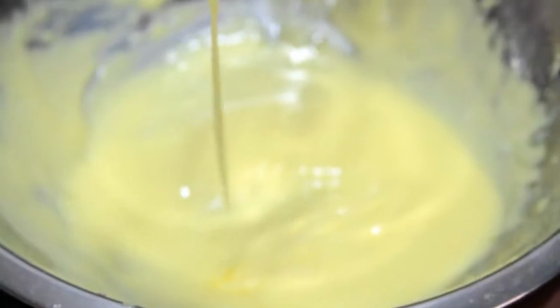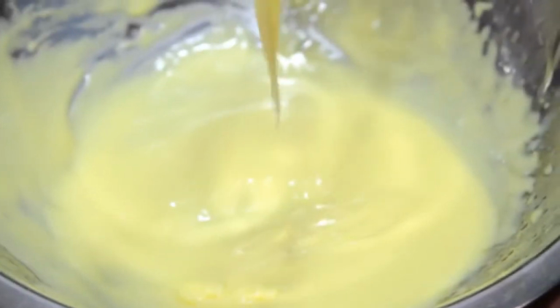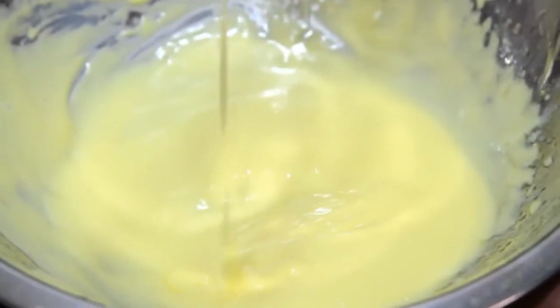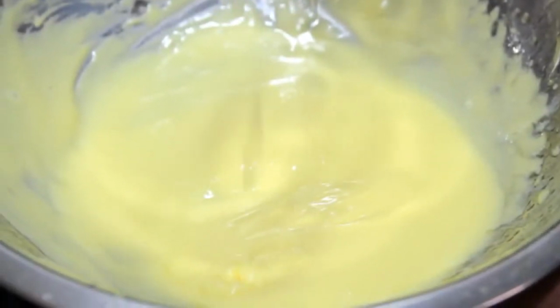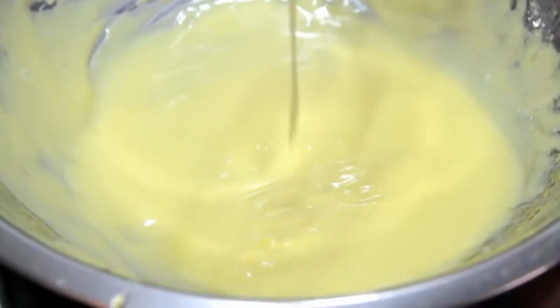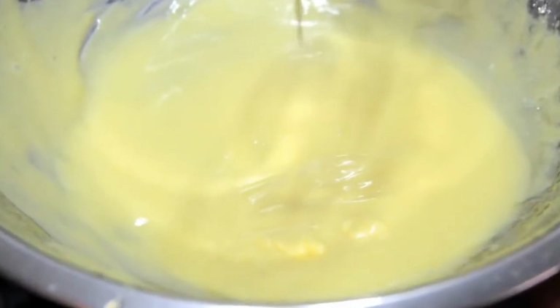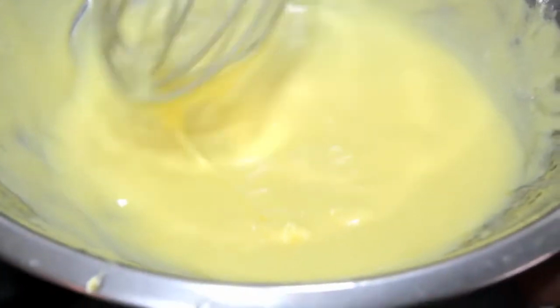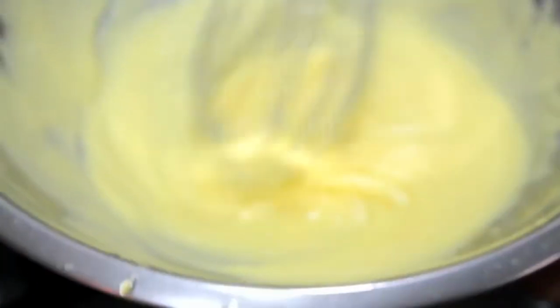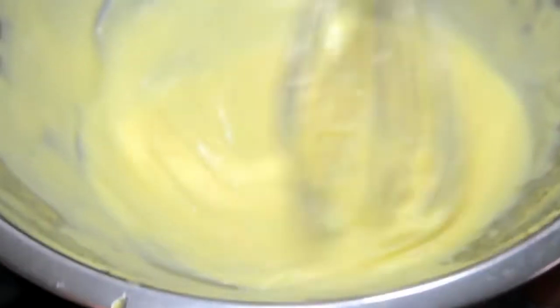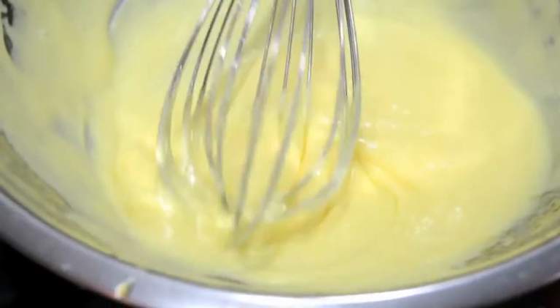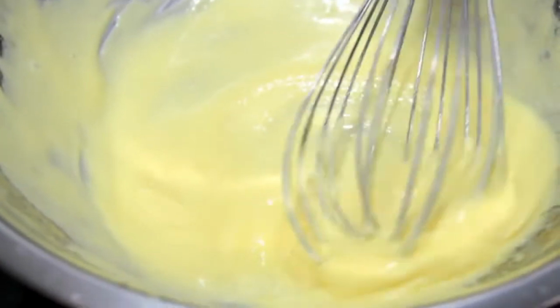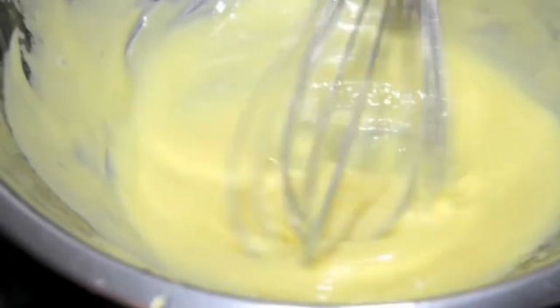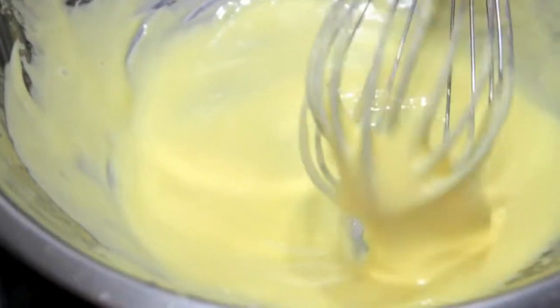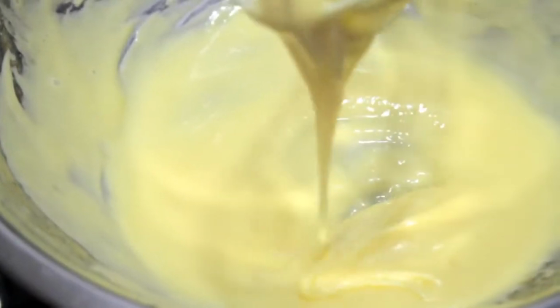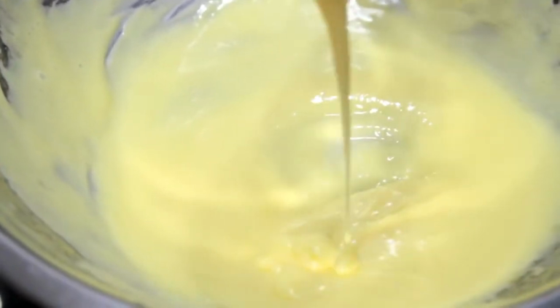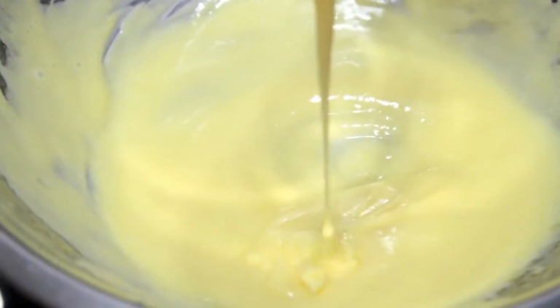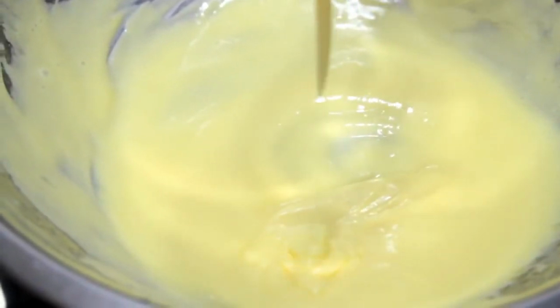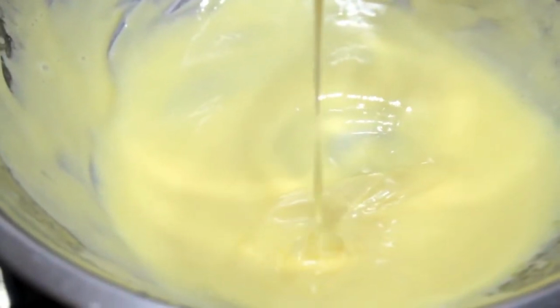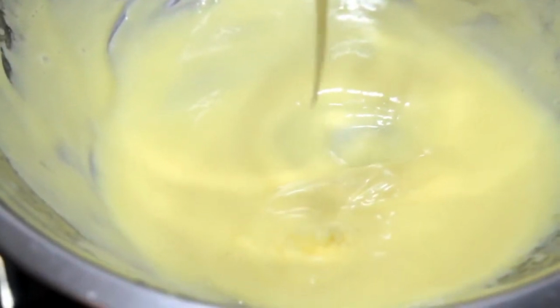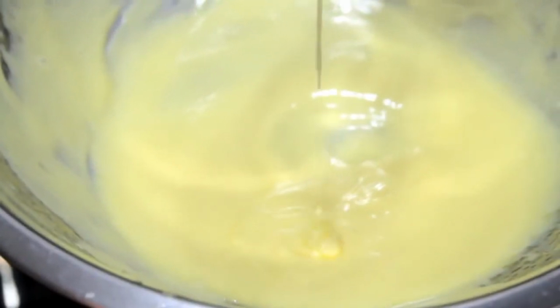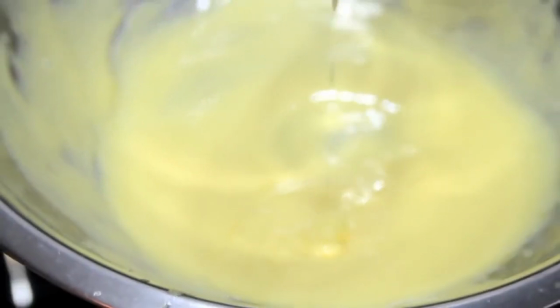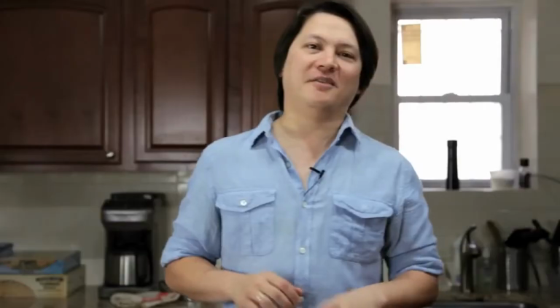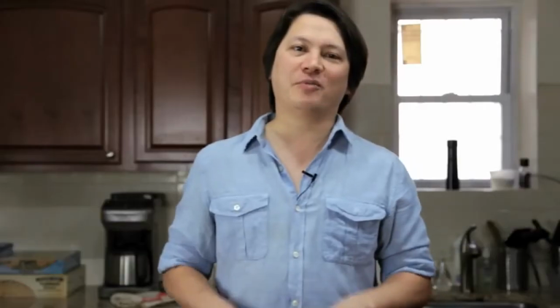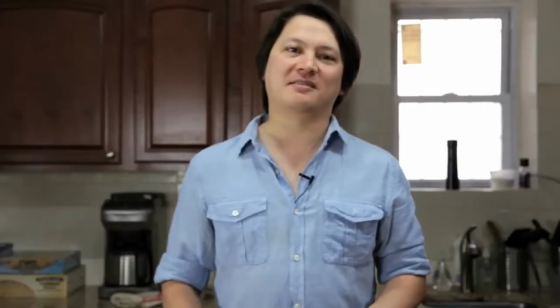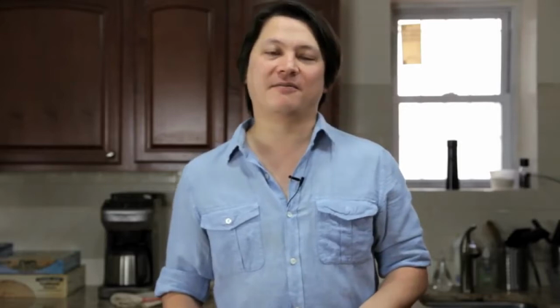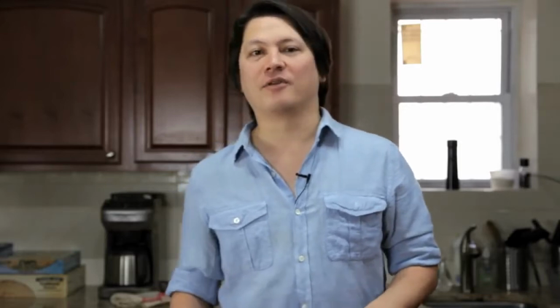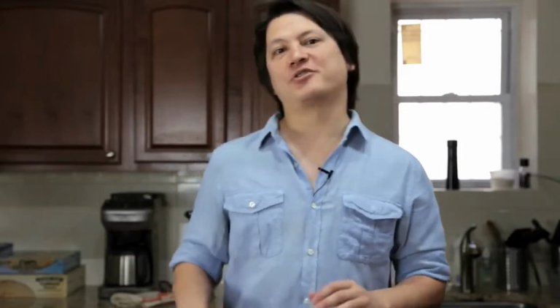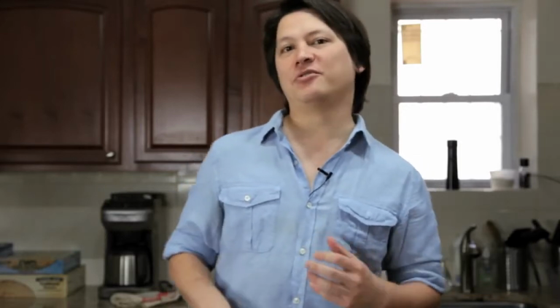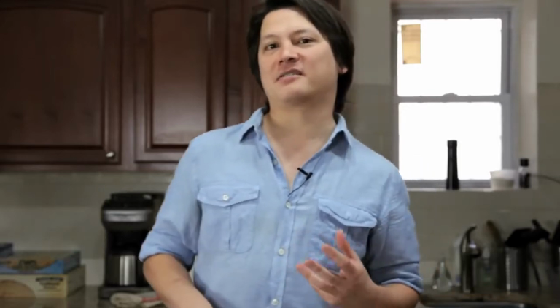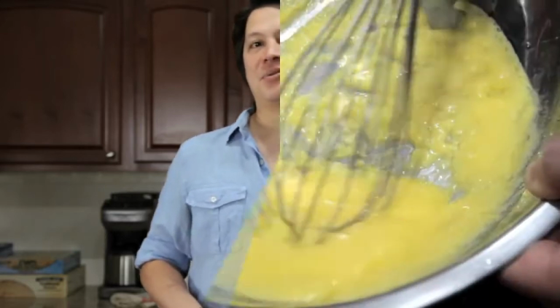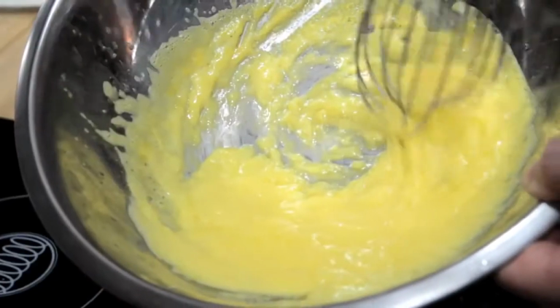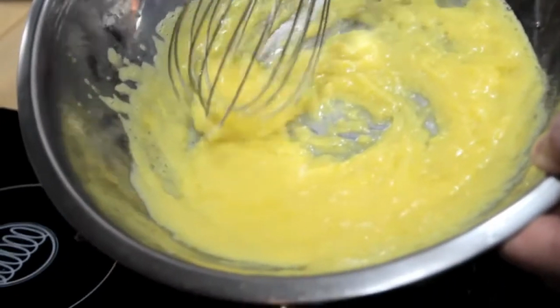What you get is a creamy, smooth sauce with a rich texture and mild flavor that's perfect for vegetables, fish, and eggs. But there's a lot of ways it can go wrong. If you don't whisk fast enough, or if you add your butter too fast, the sauce will end up greasy and broken.